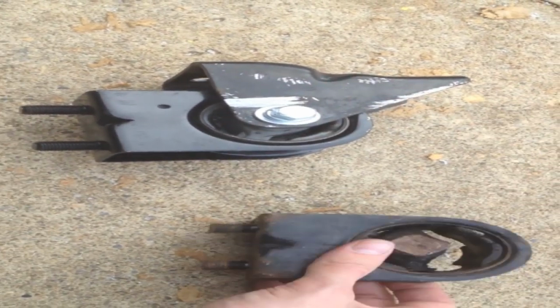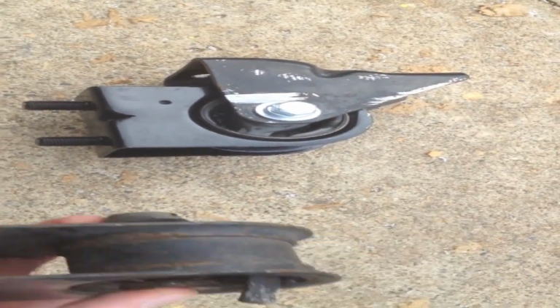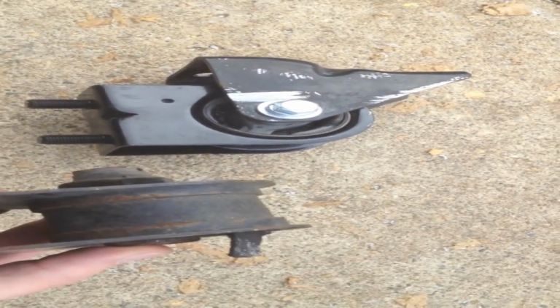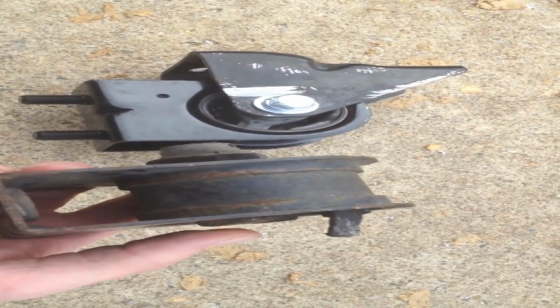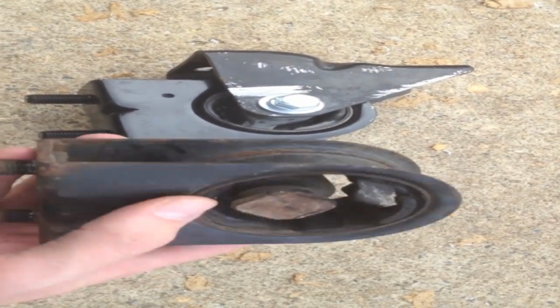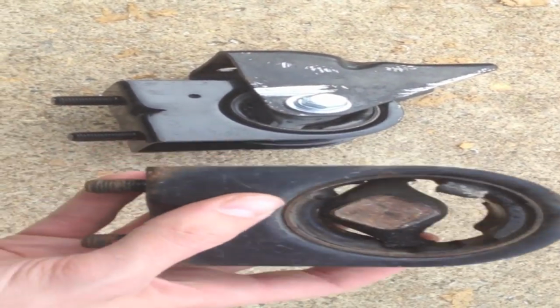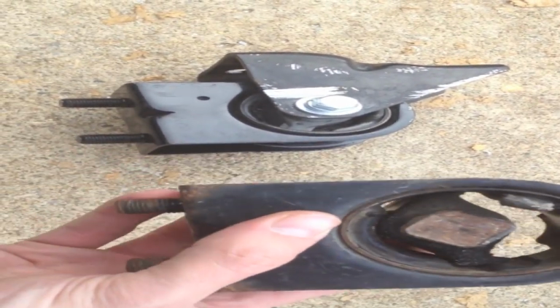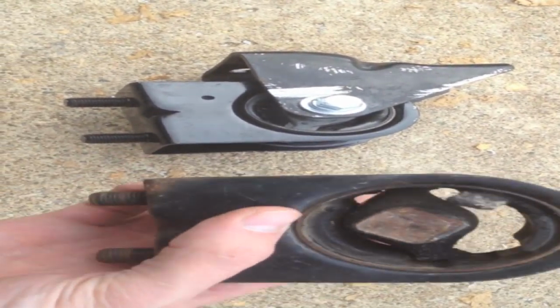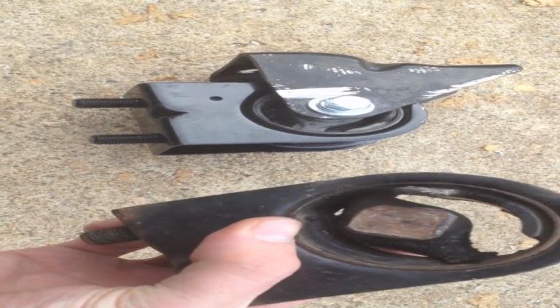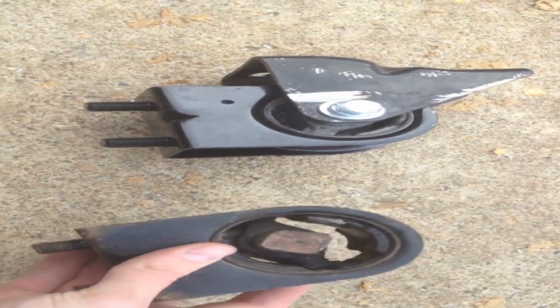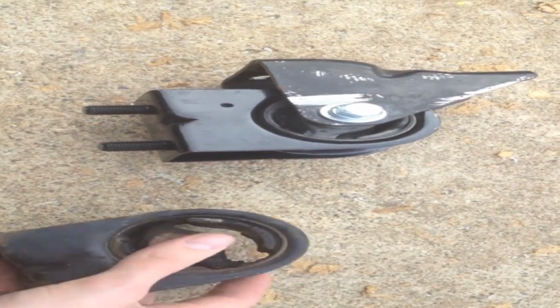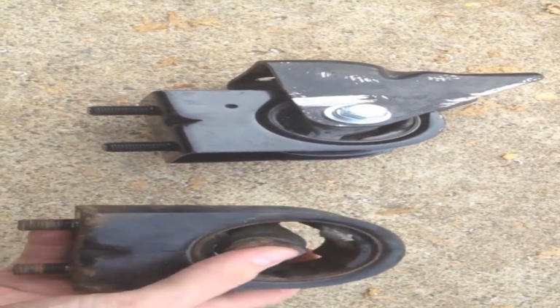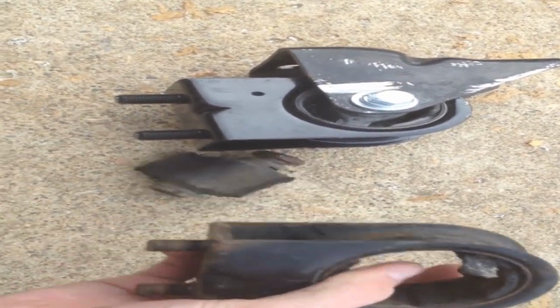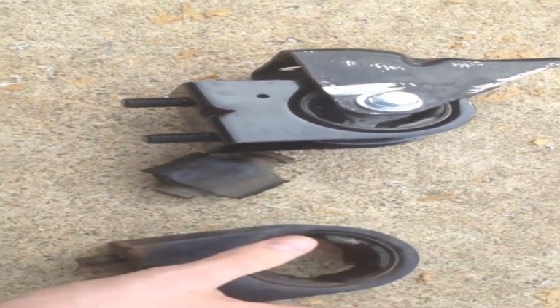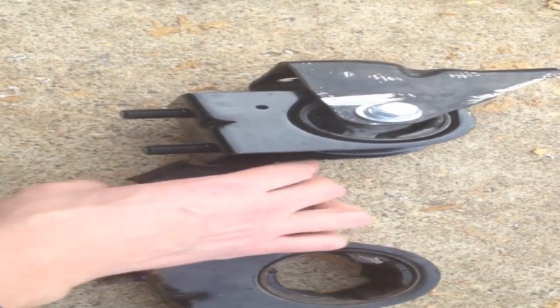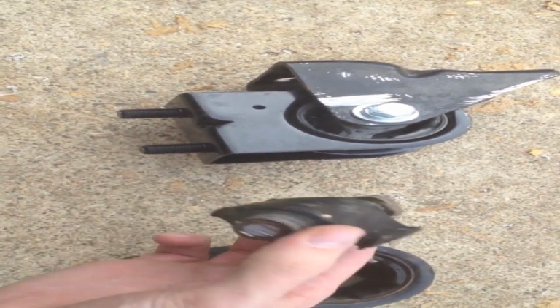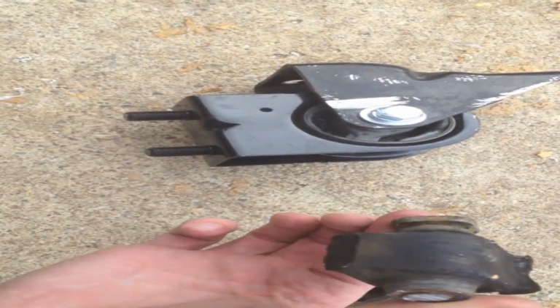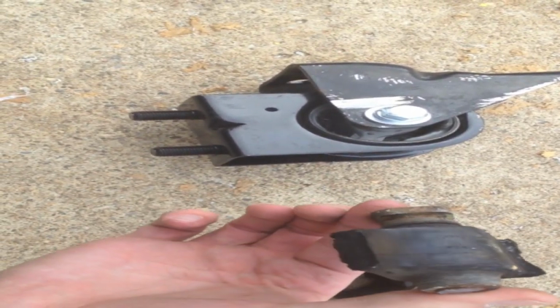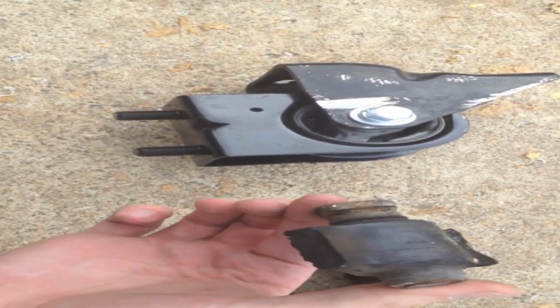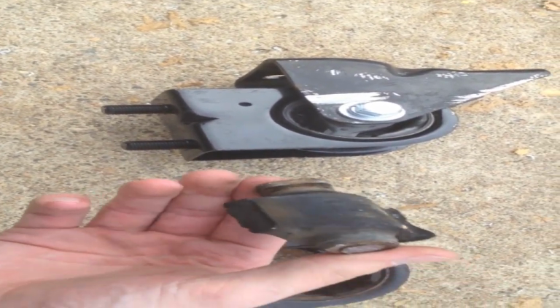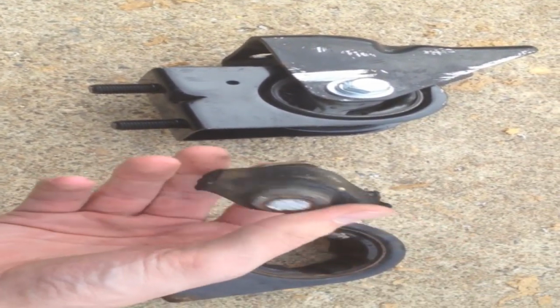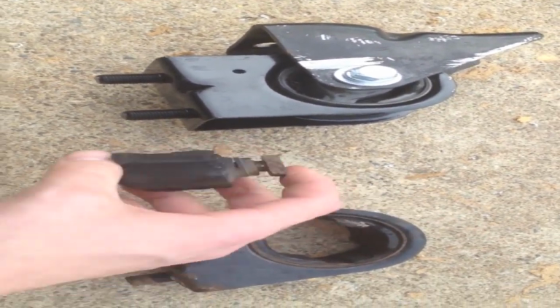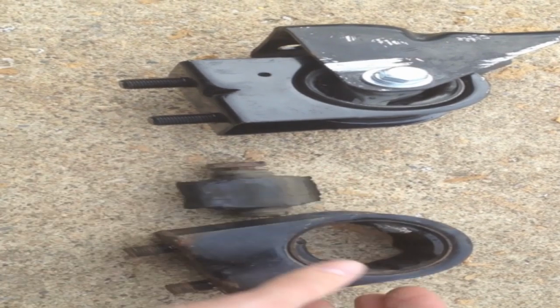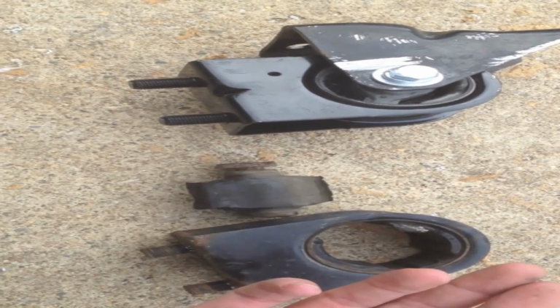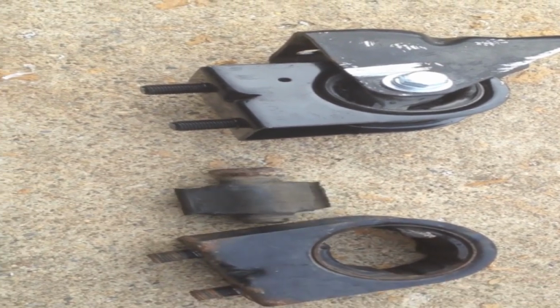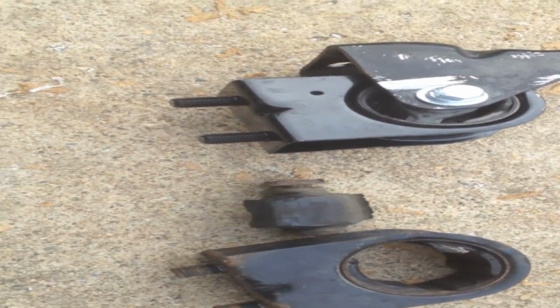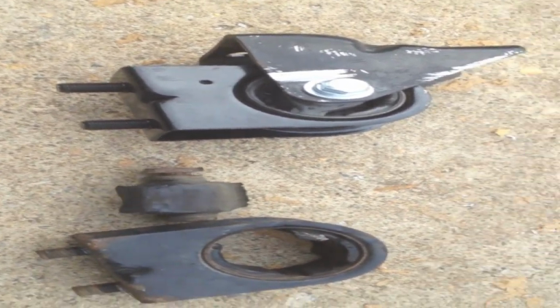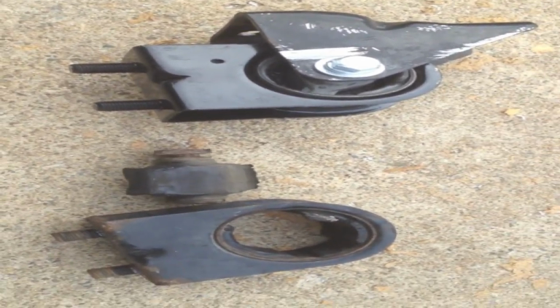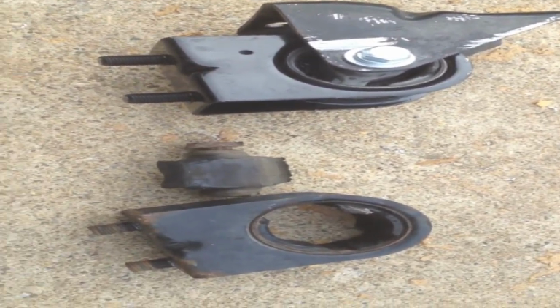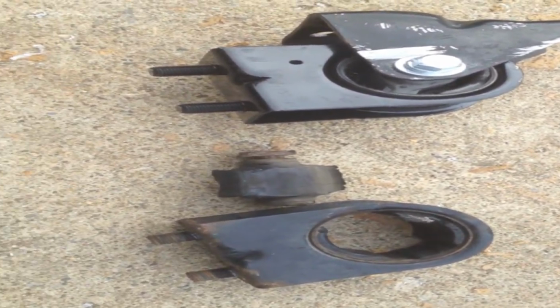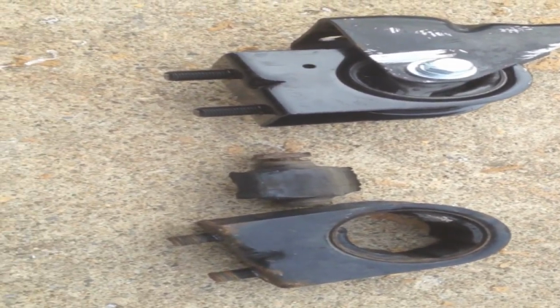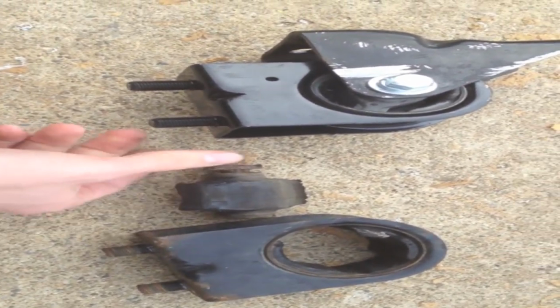This is the old one here. As you can see, it had a bolt going through it, and the rubber is just completely in two pieces. It melted when I tried heating the bolt up to get it out.